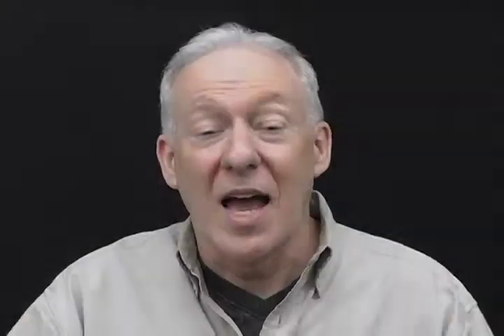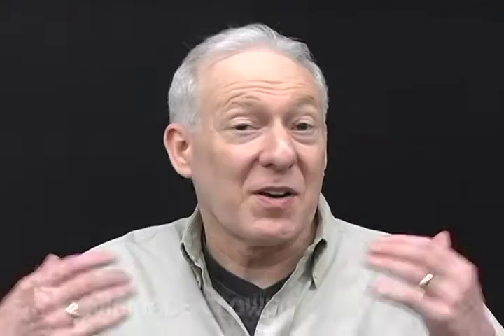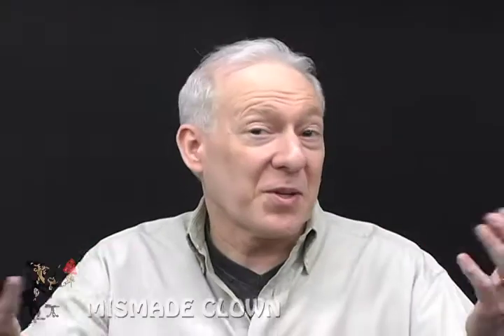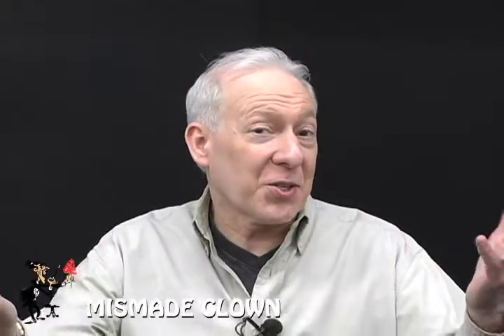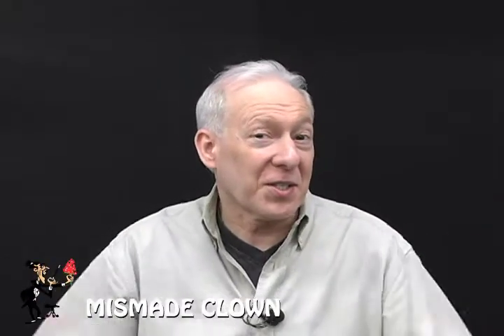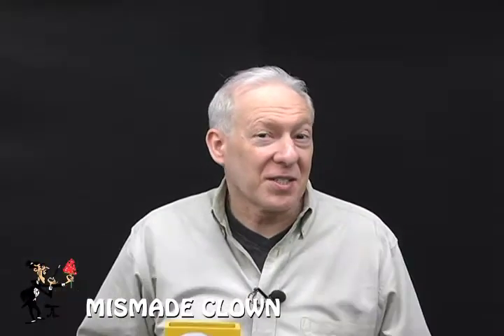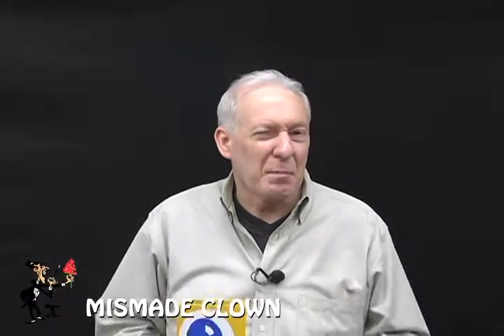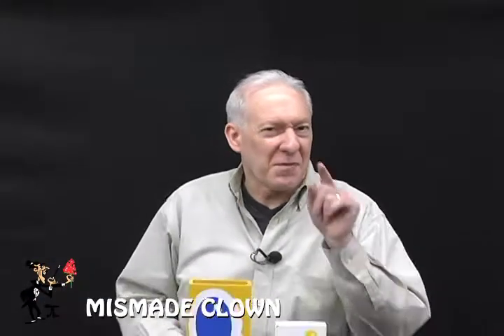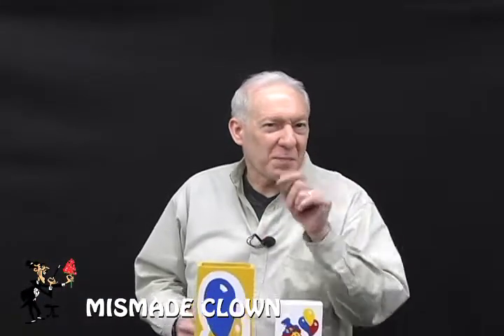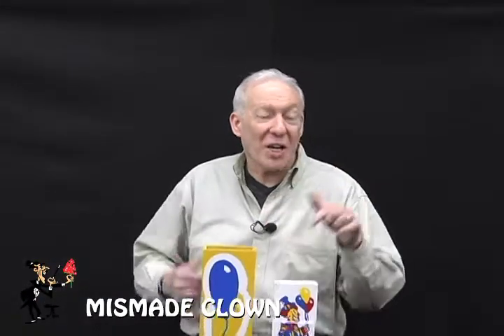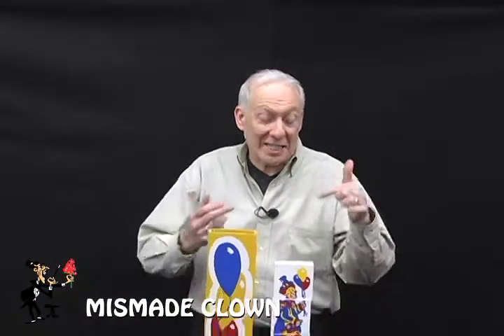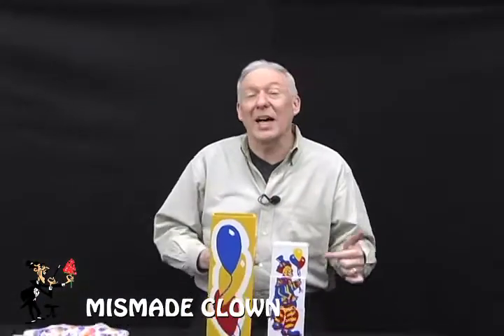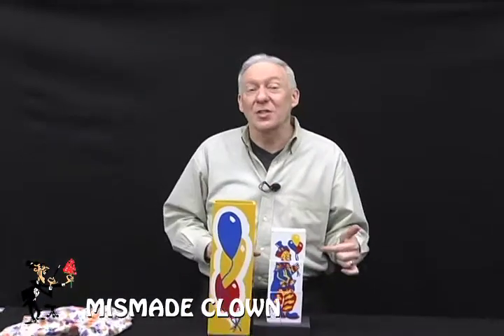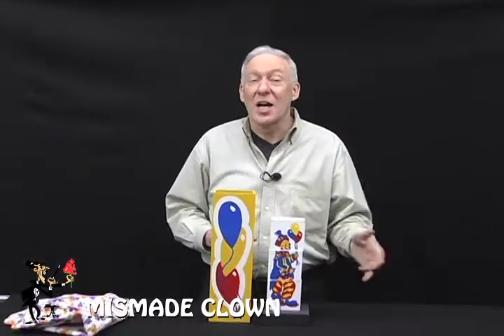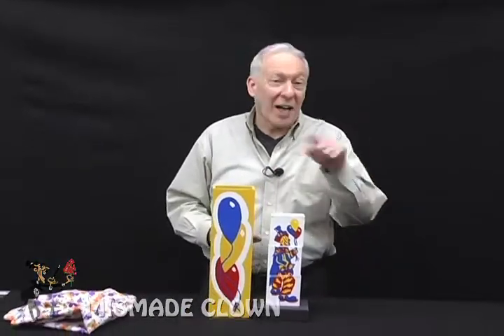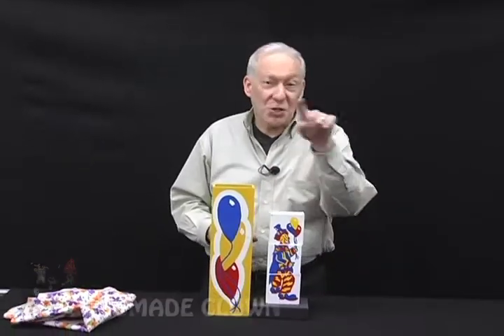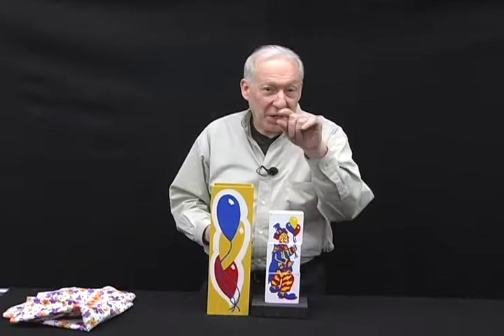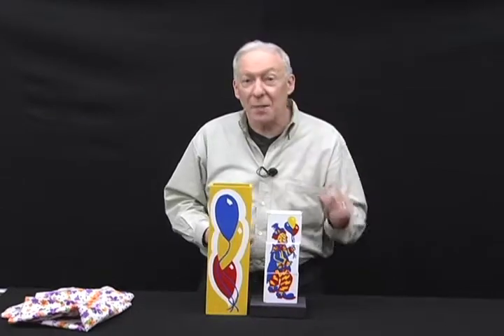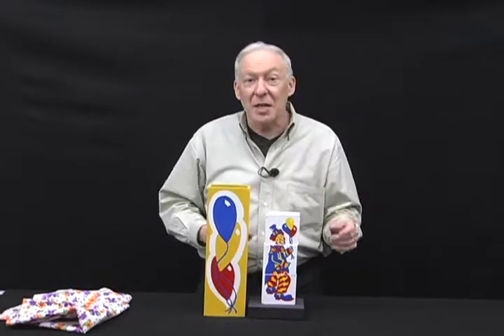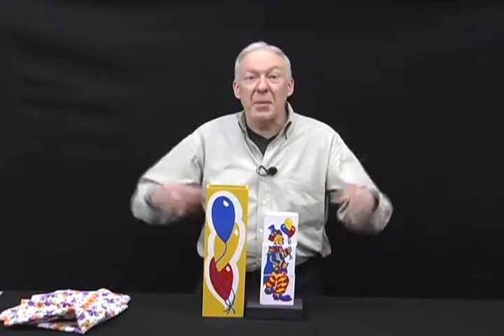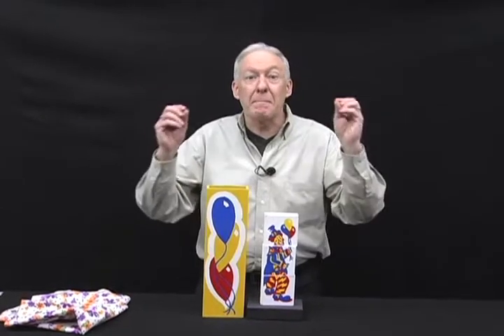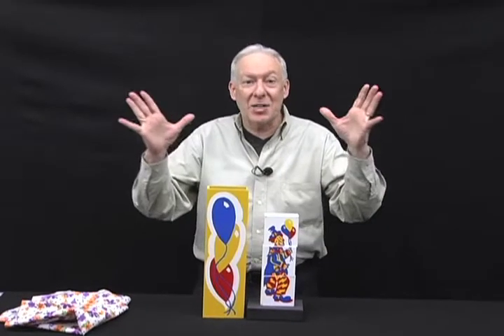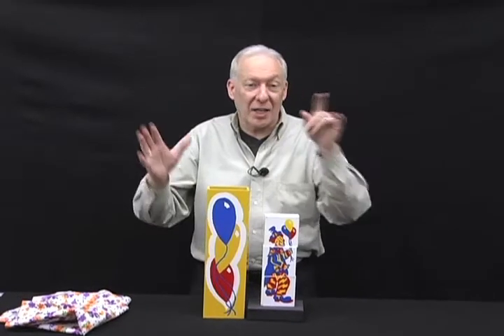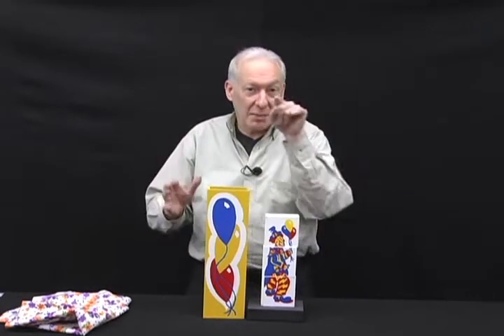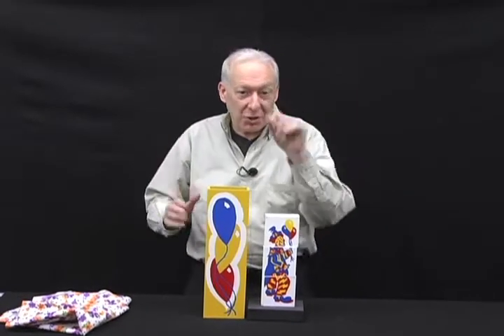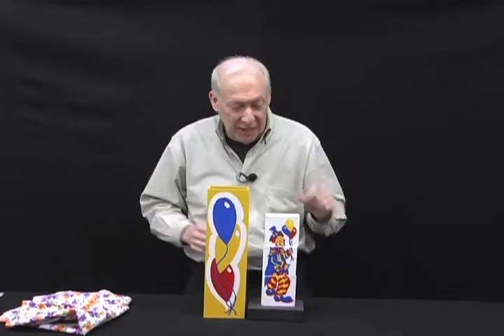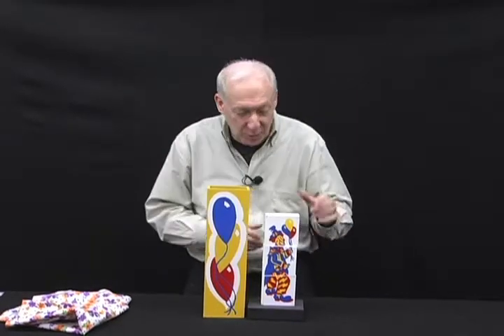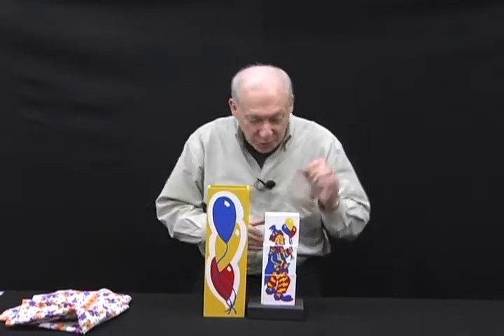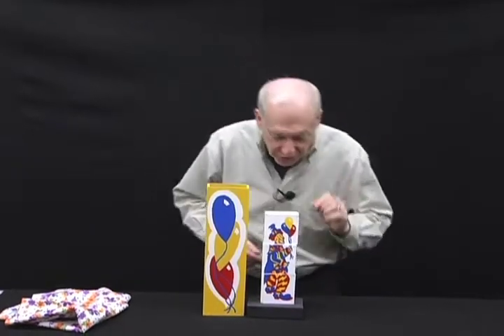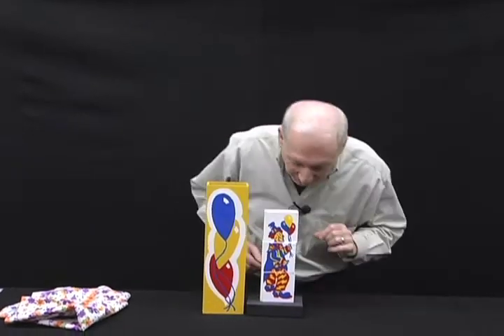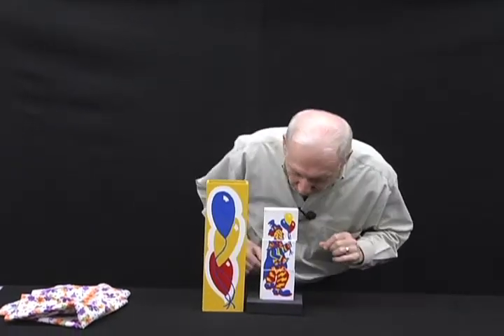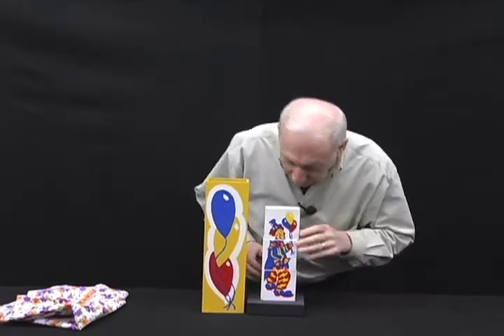Have you ever been to the circus? My favorite part is the clowns — not just for the comedy, but the magic. And let me show you exactly what we do with this magical clown.